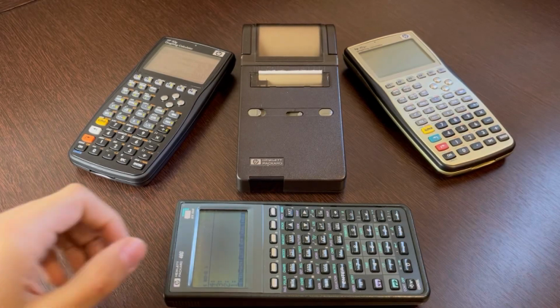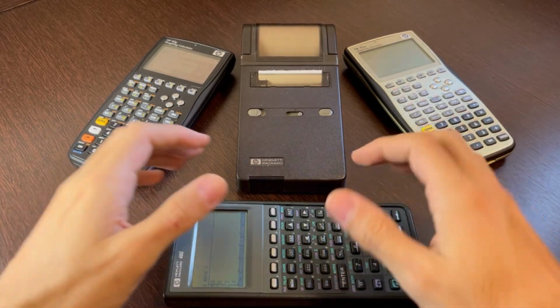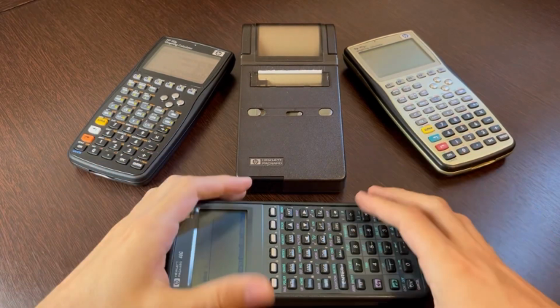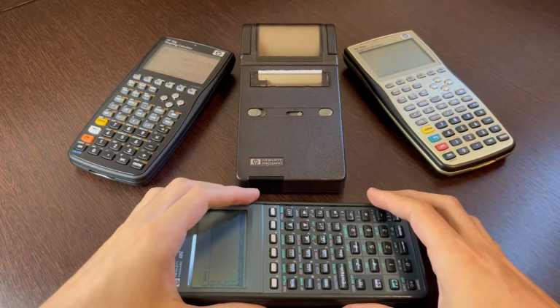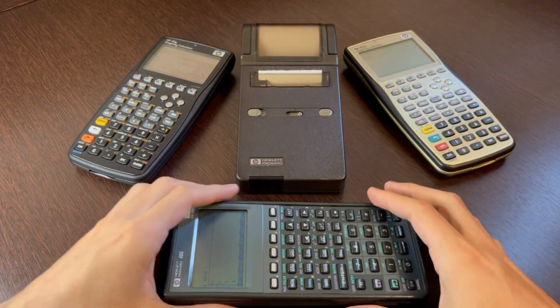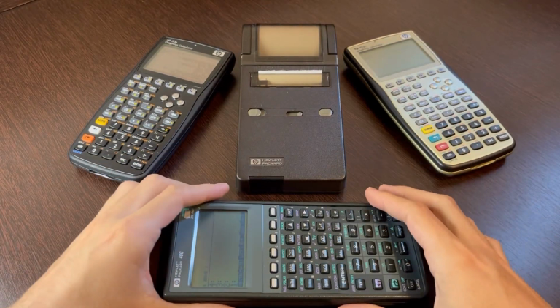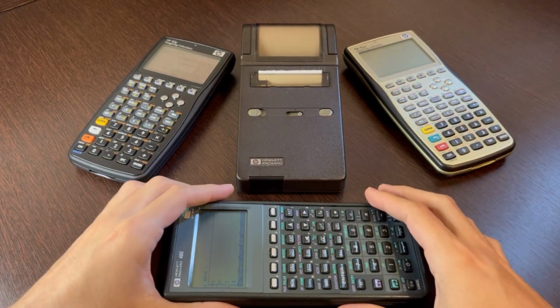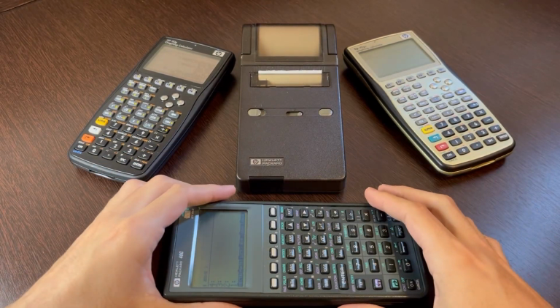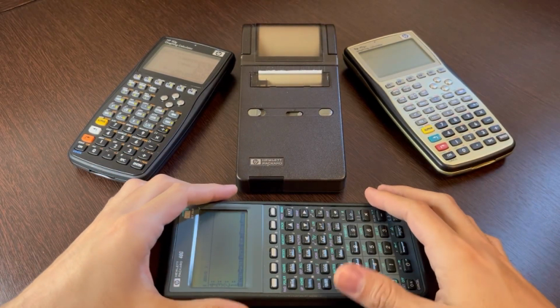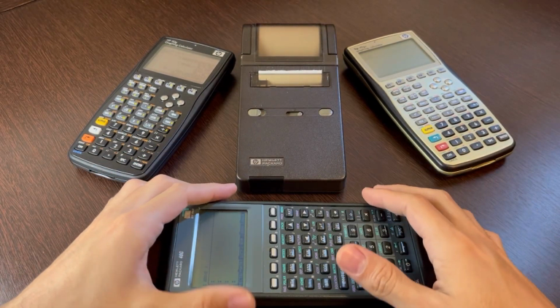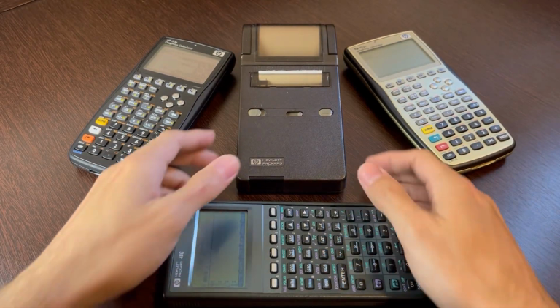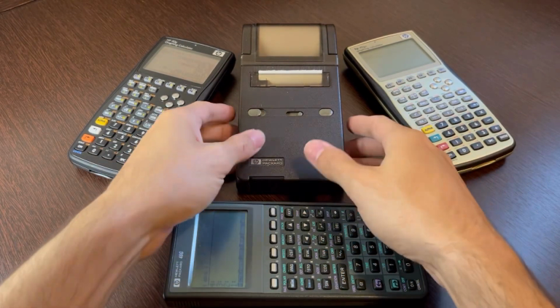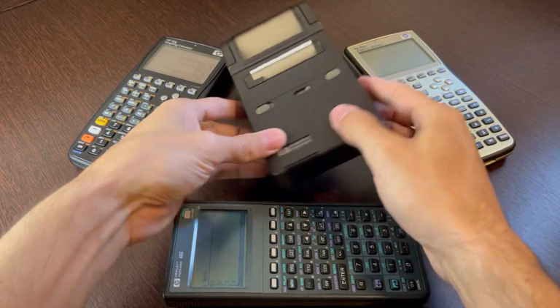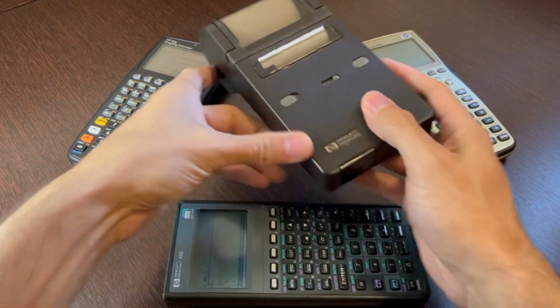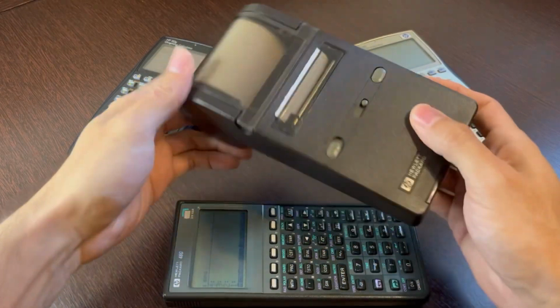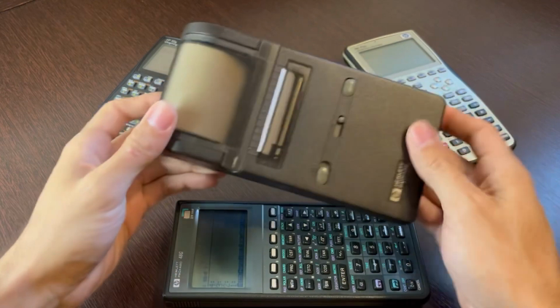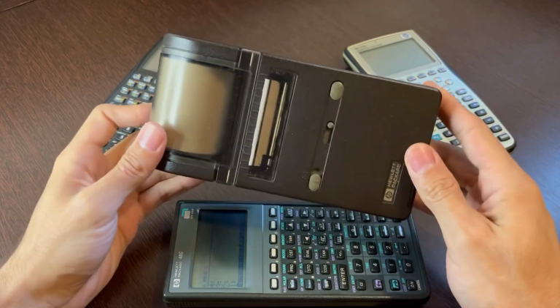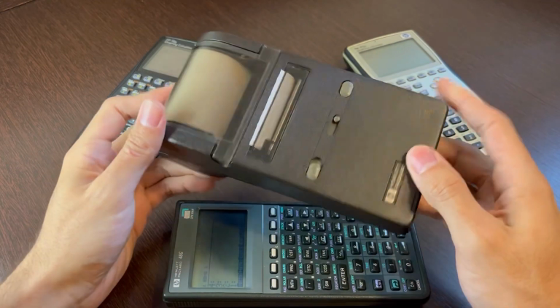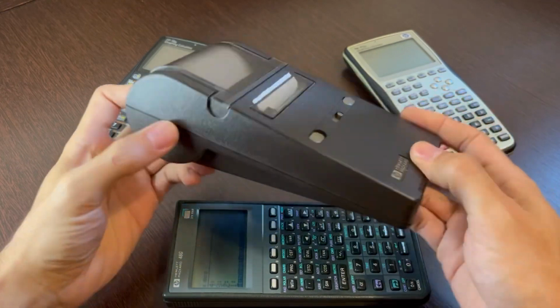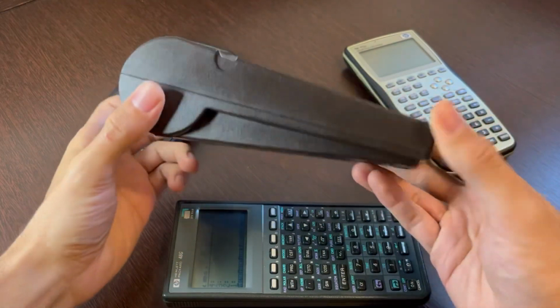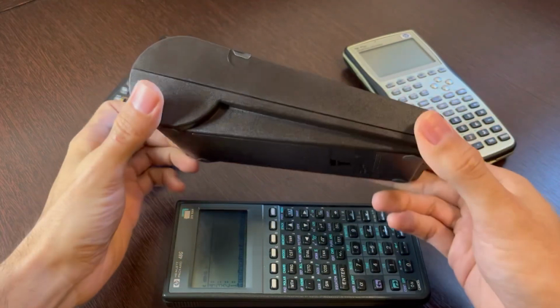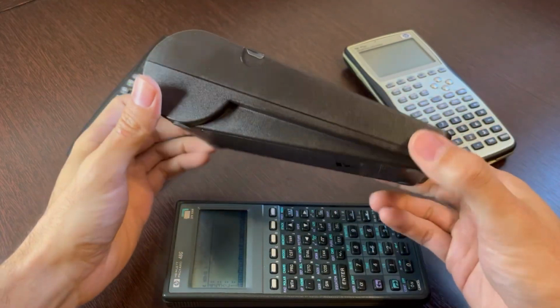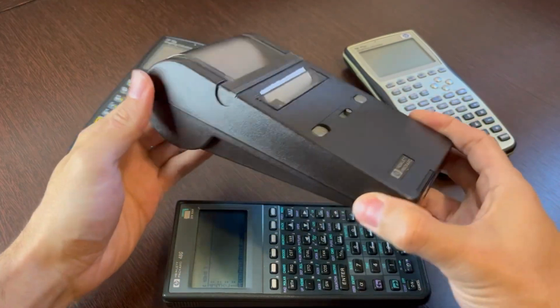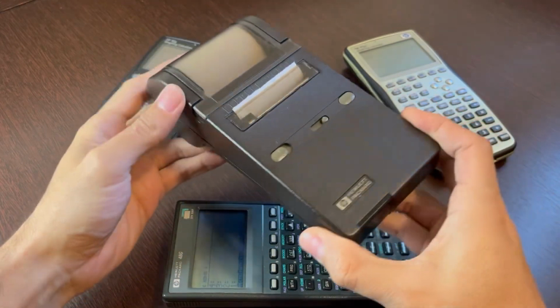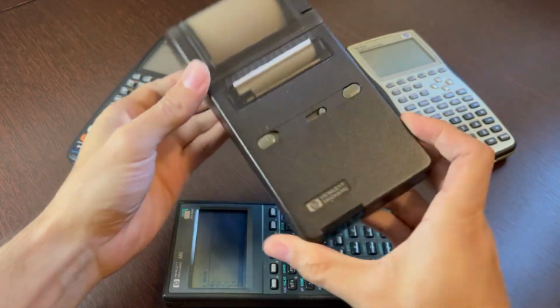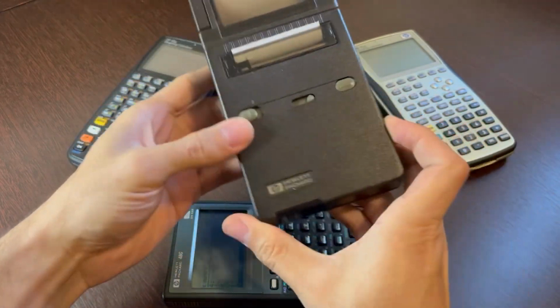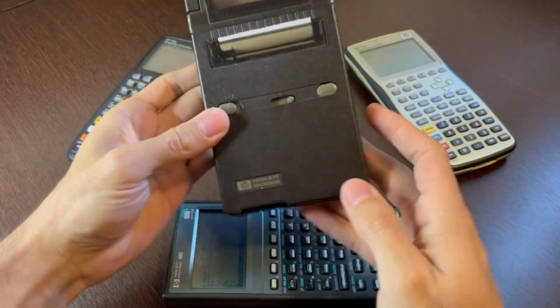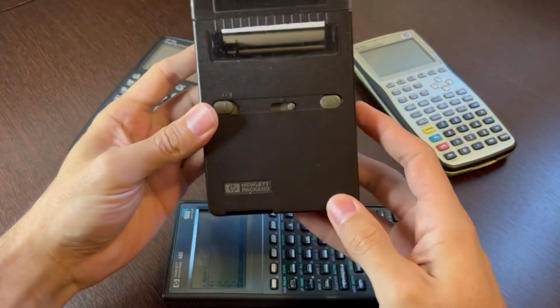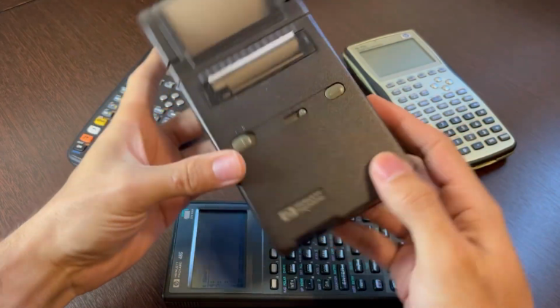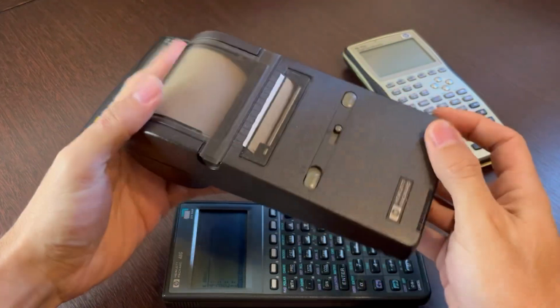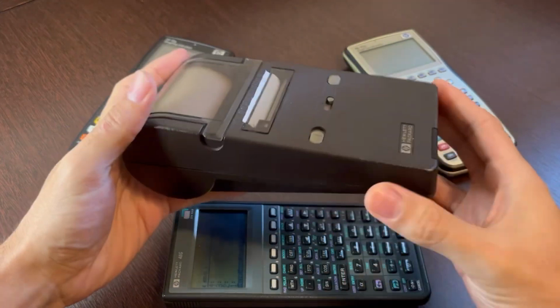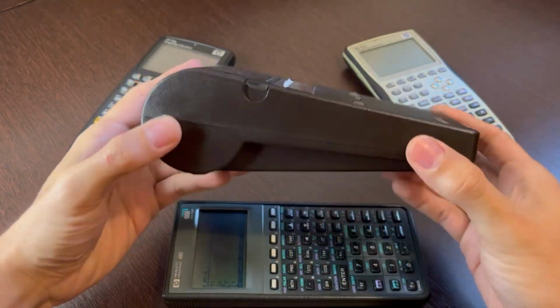Hello guys and welcome back to ElectroHorde. Today I want to show you something very interesting that I got, which is this Hewlett-Packard pocket printer.